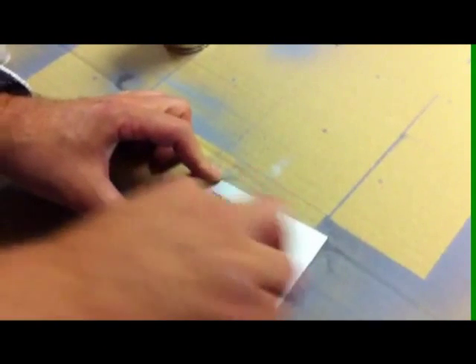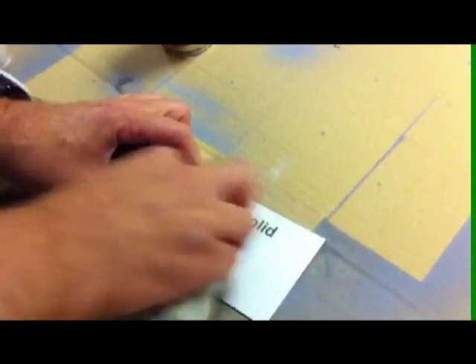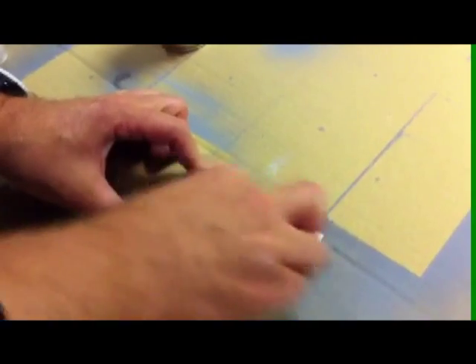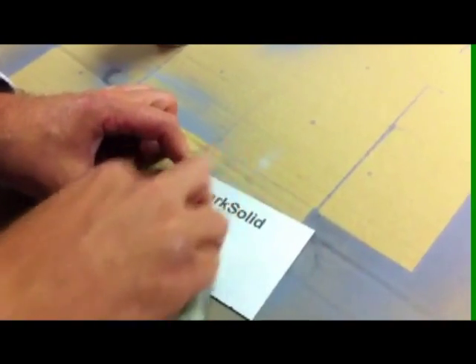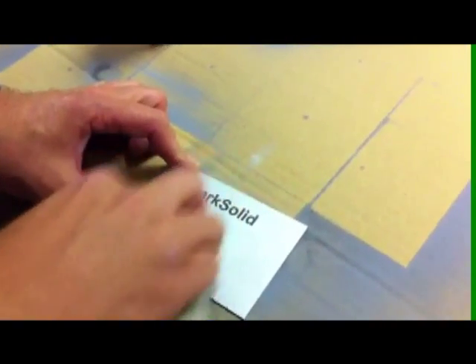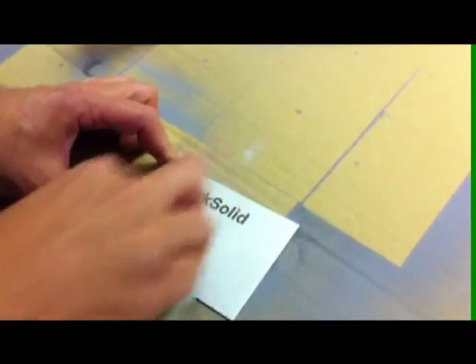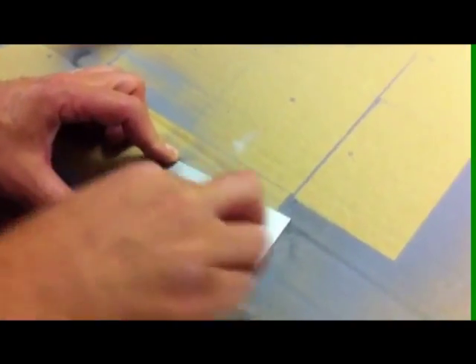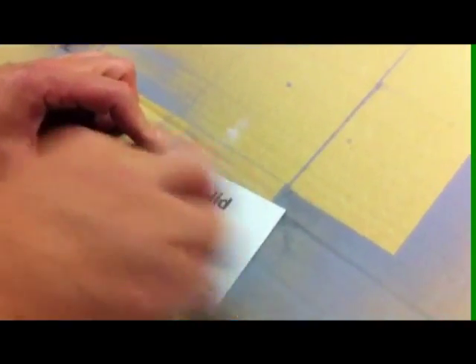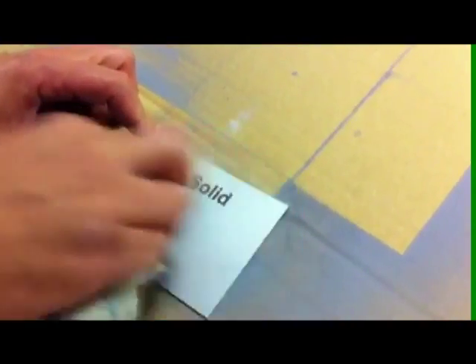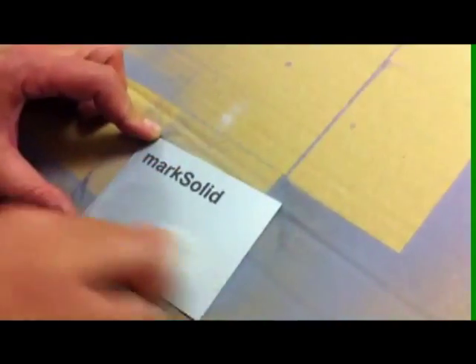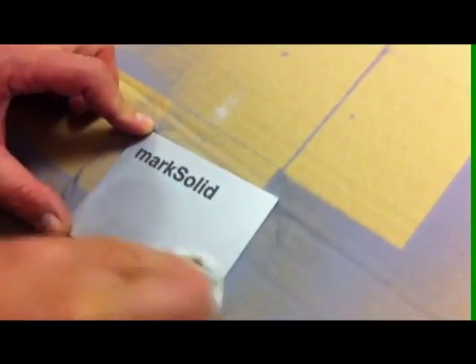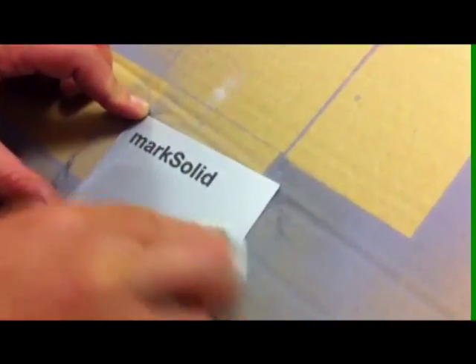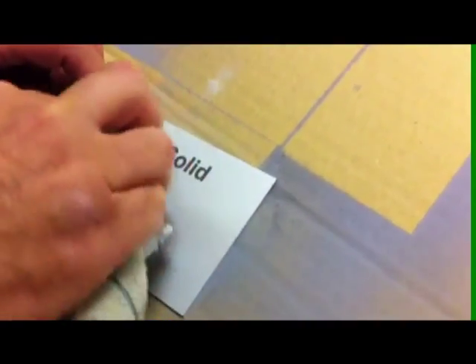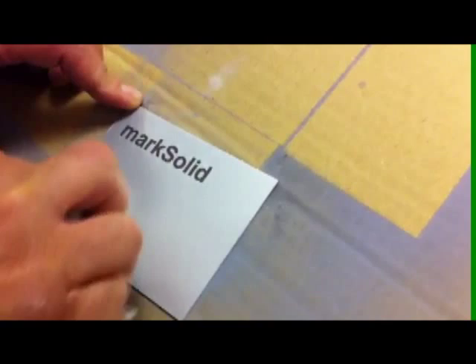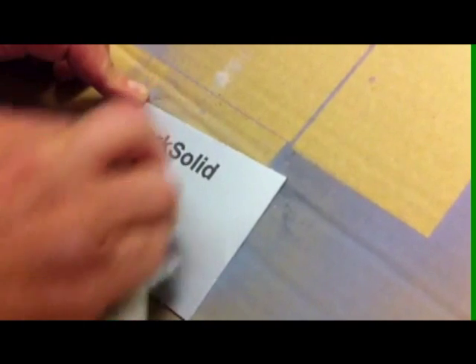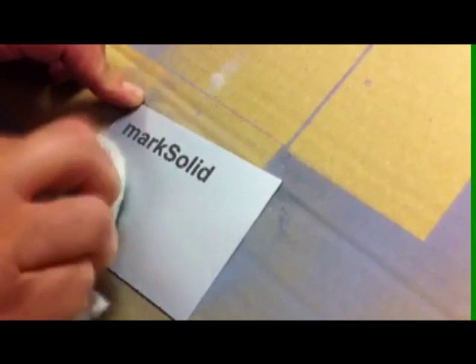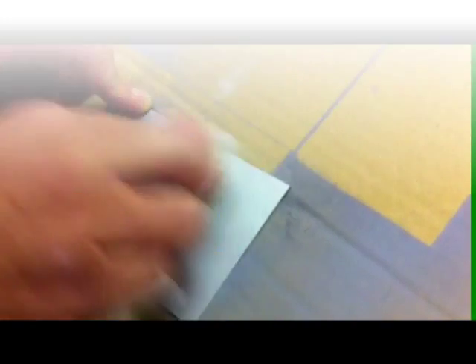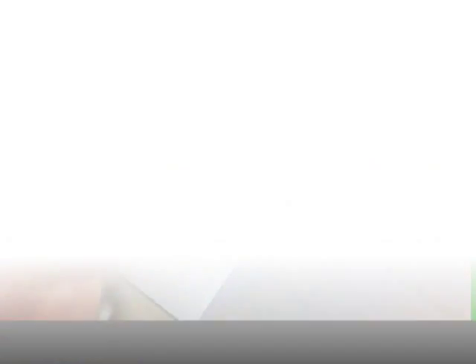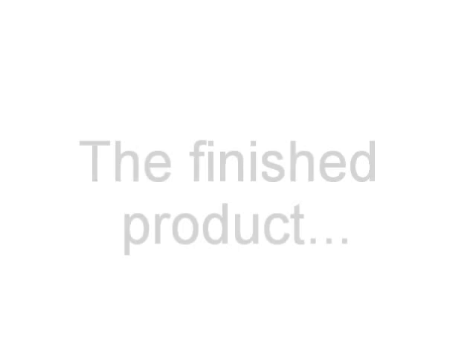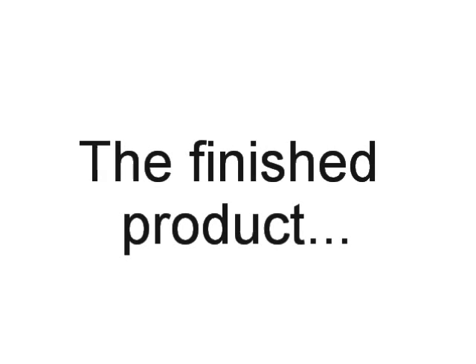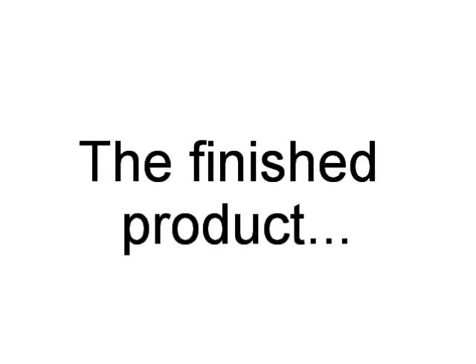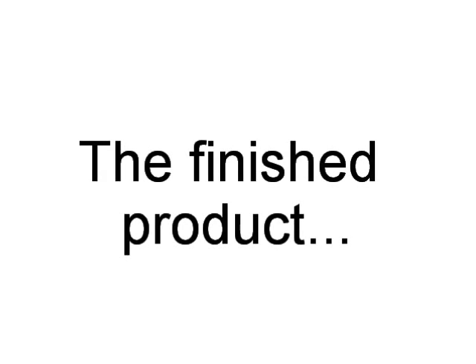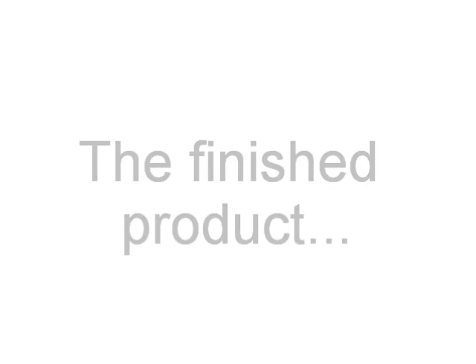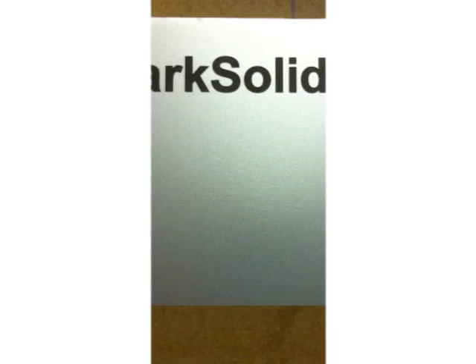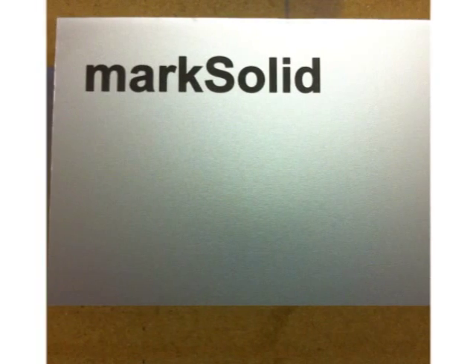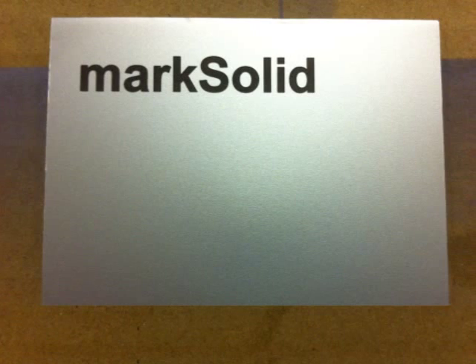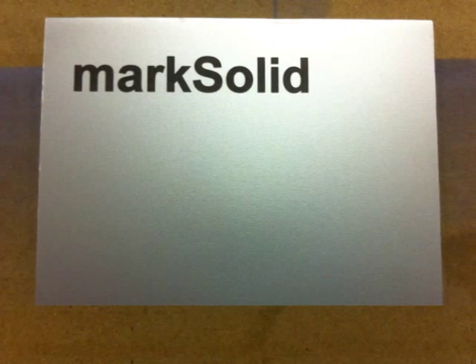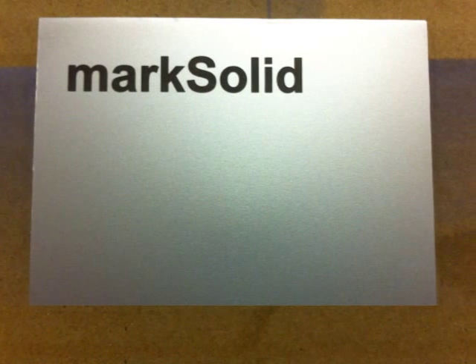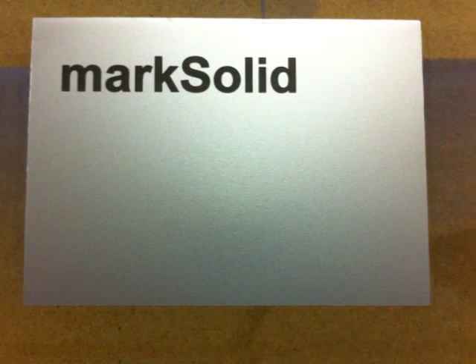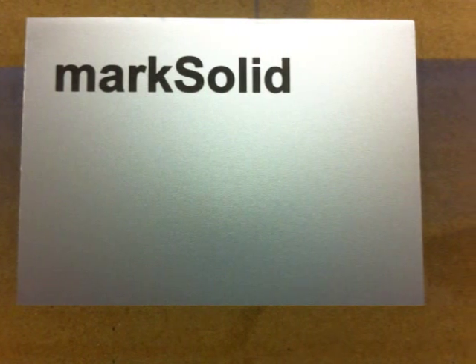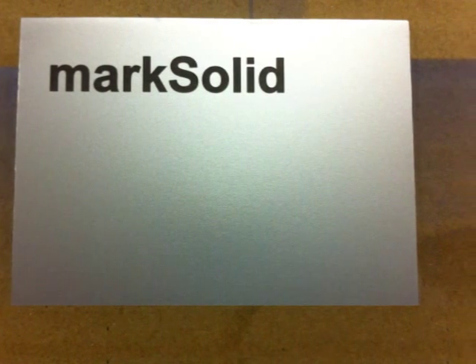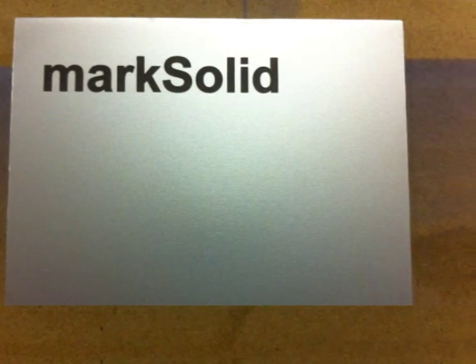To test that the engraving does not wipe off, we use metal polish. As you can see, it has produced a permanent black mark.